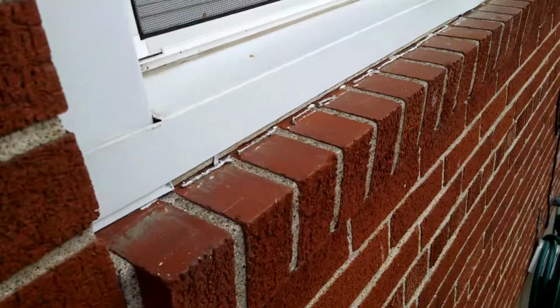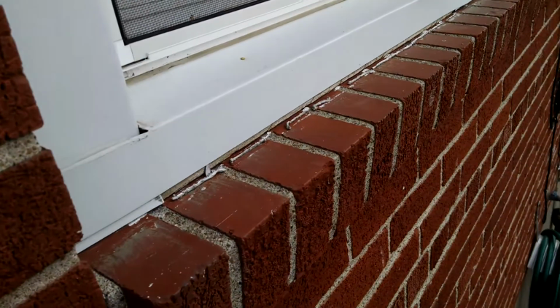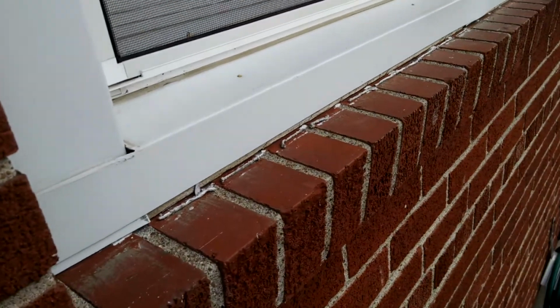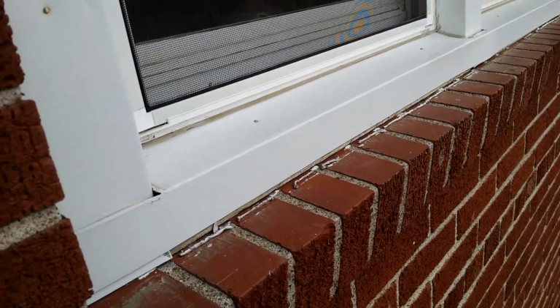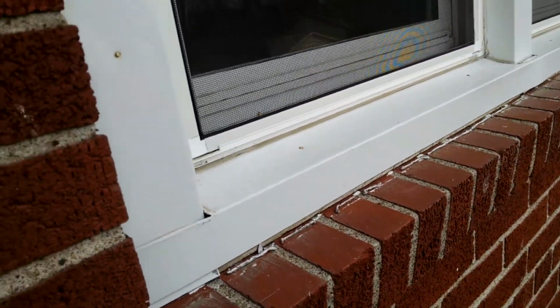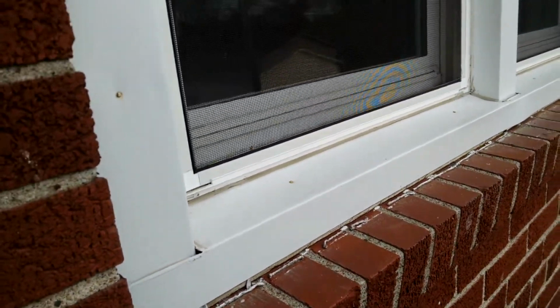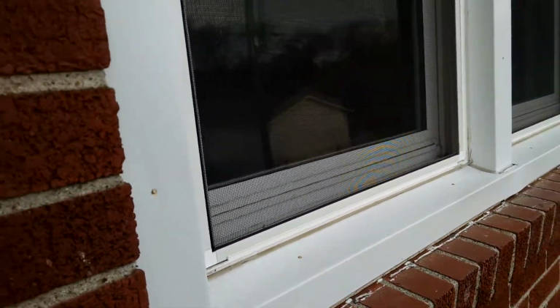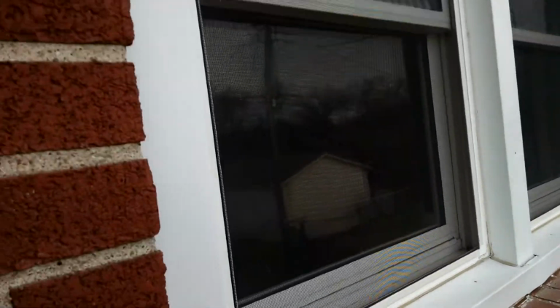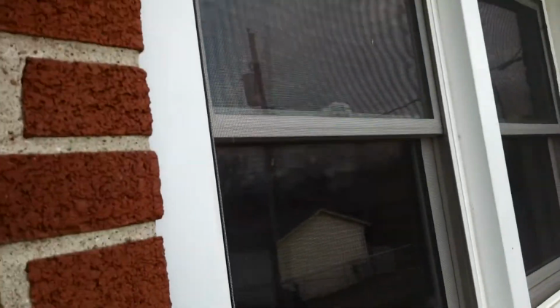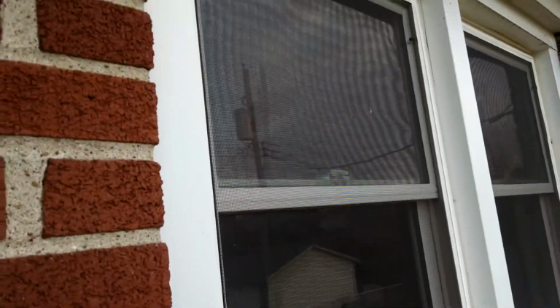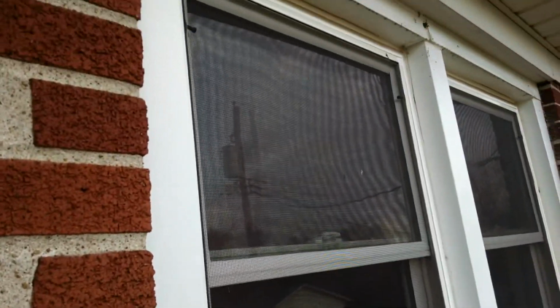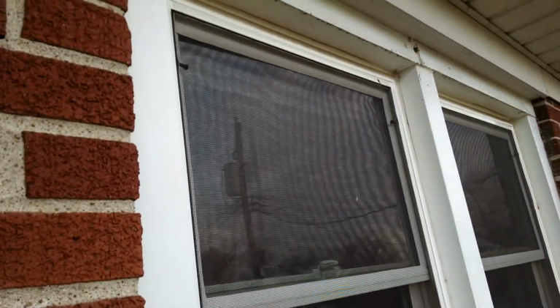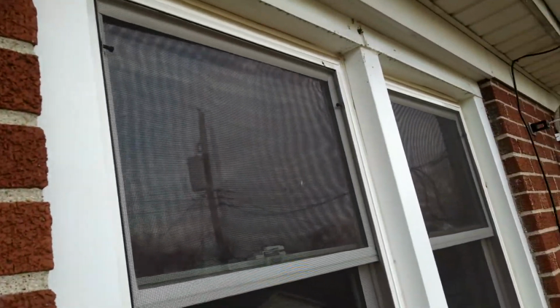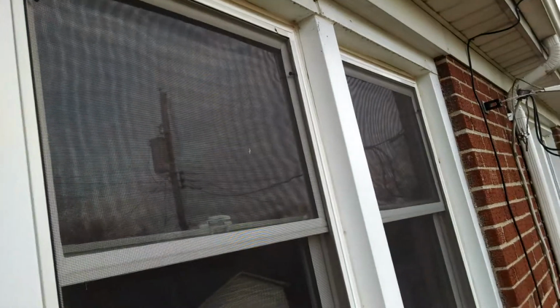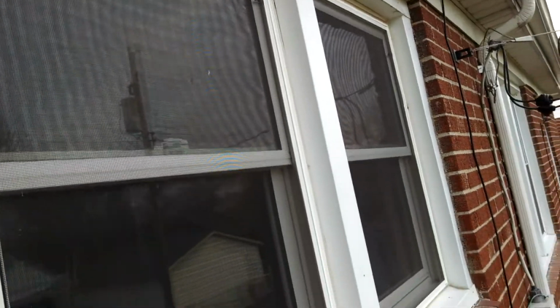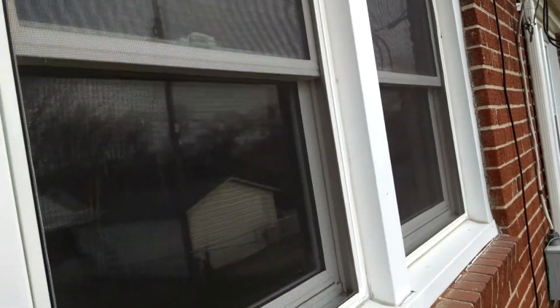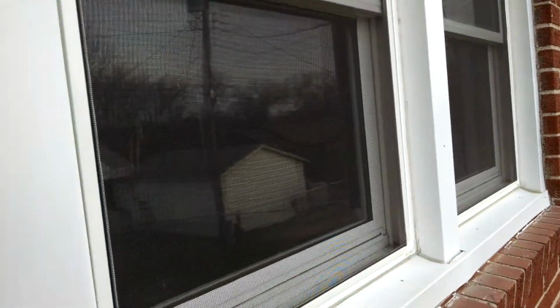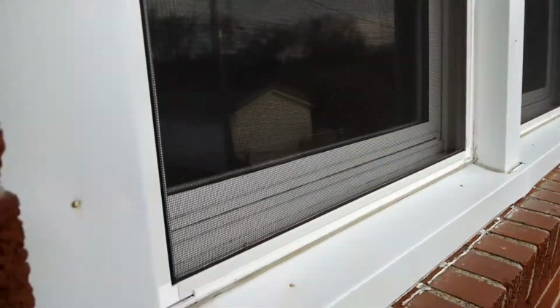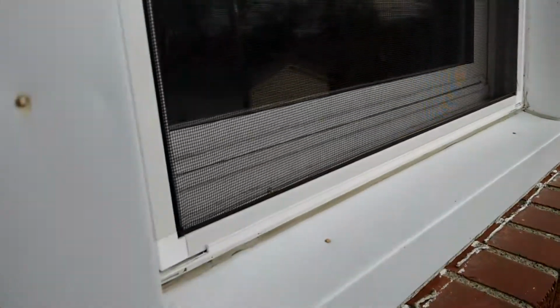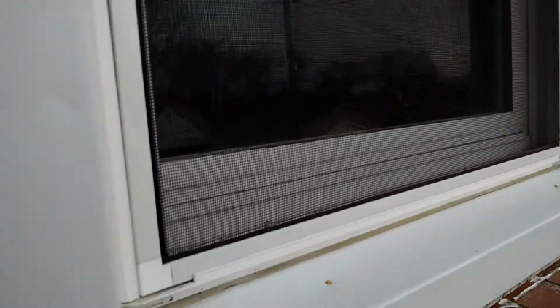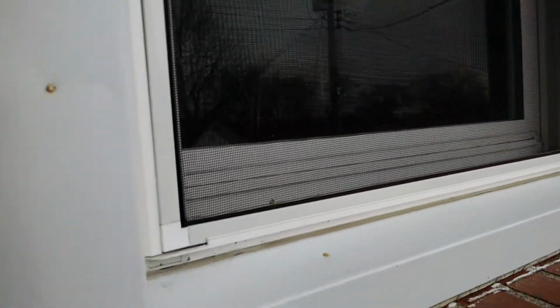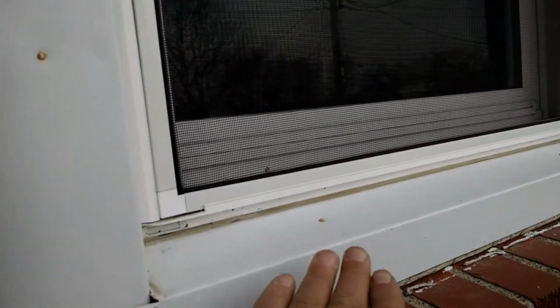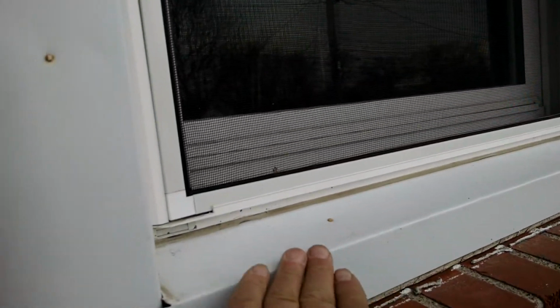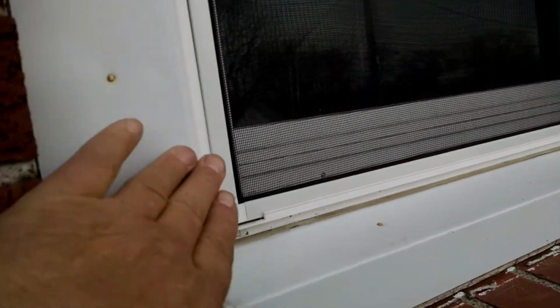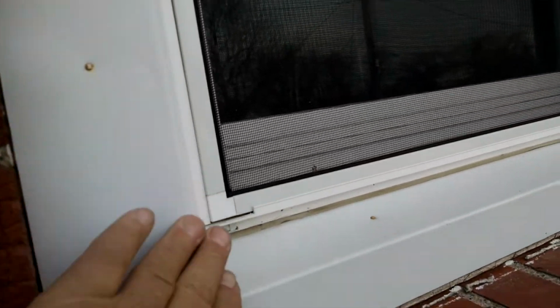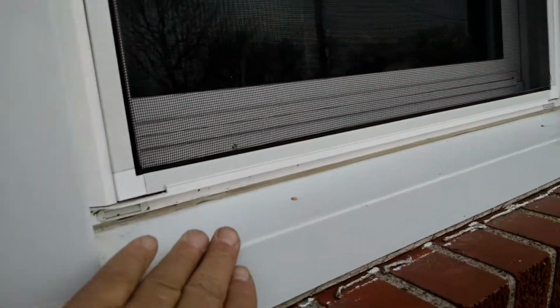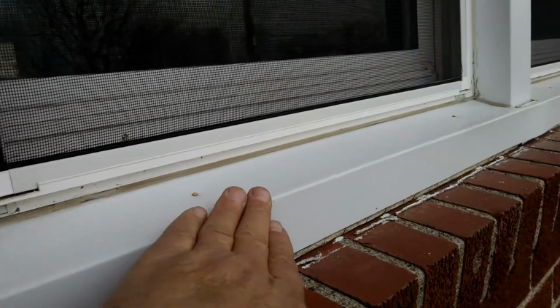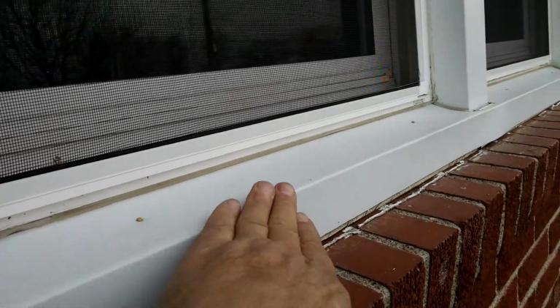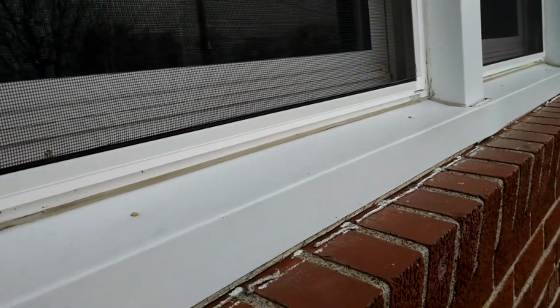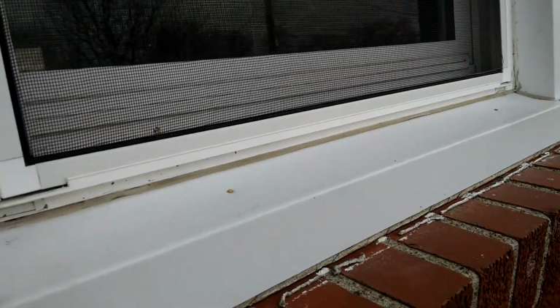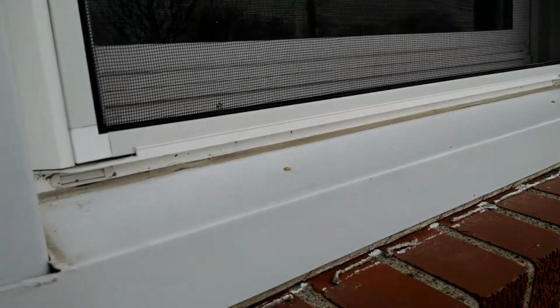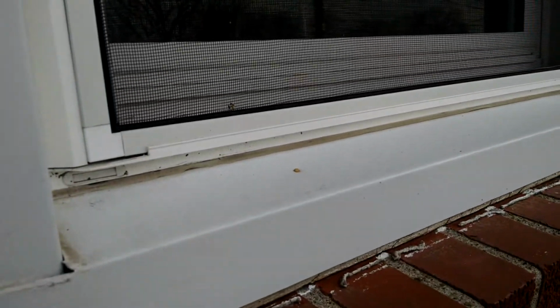Looking at the metal wrapping around a window. When we install new windows, we normally wrap our framing material with aluminum.